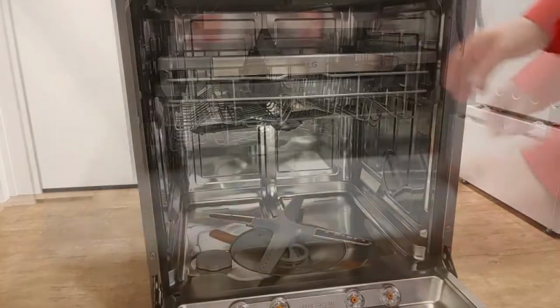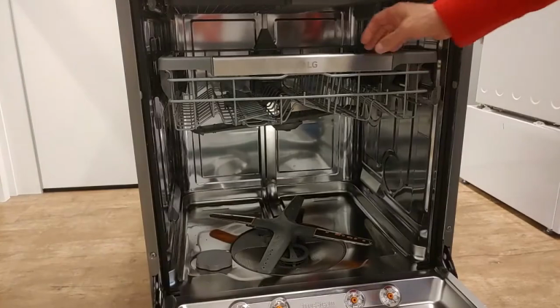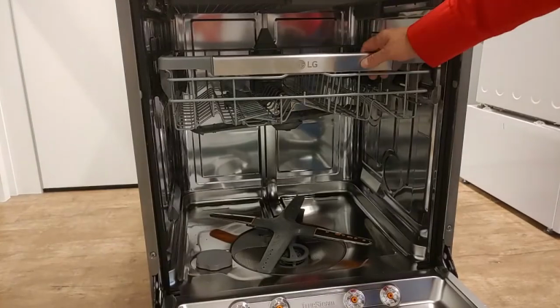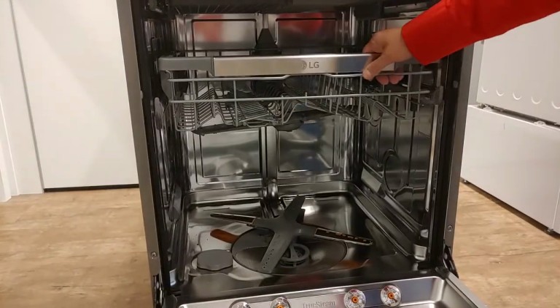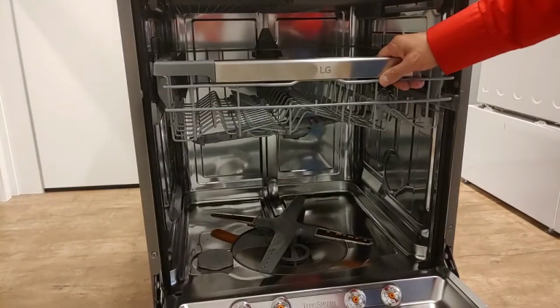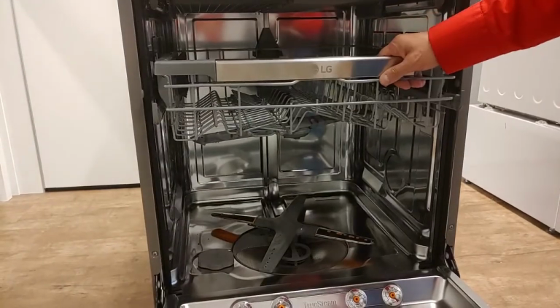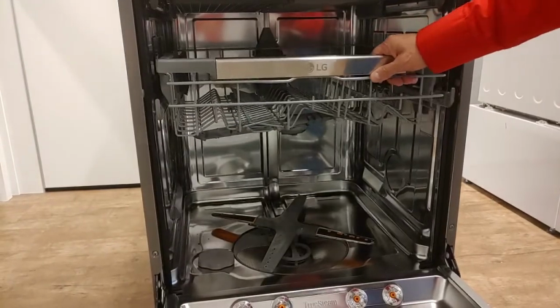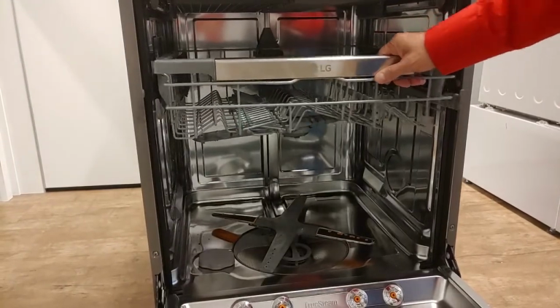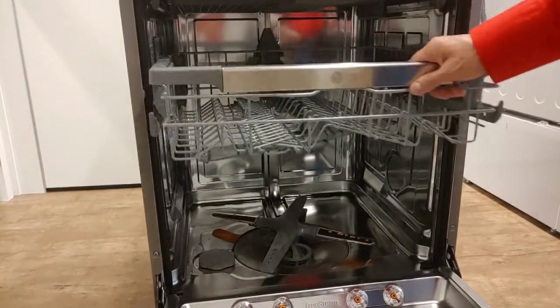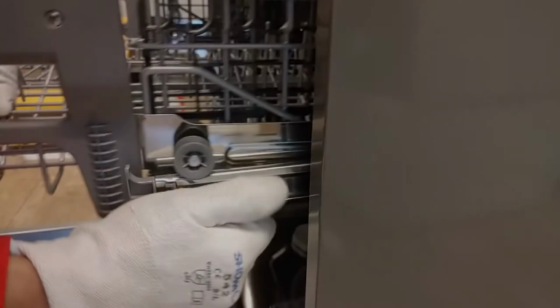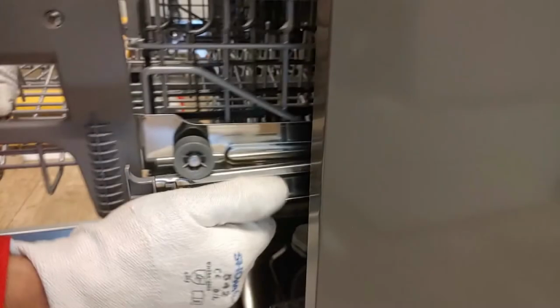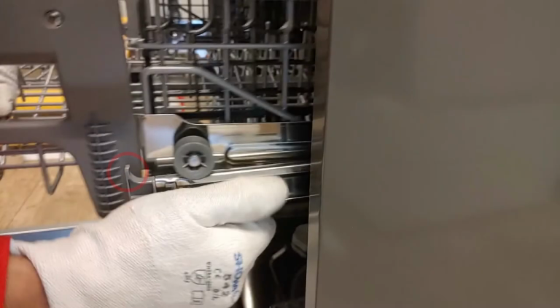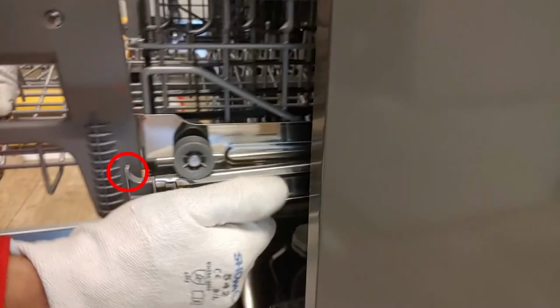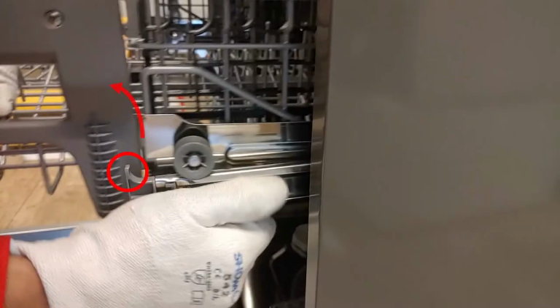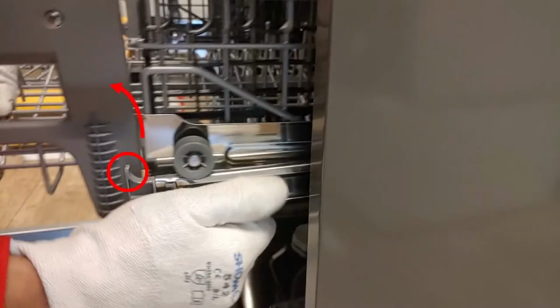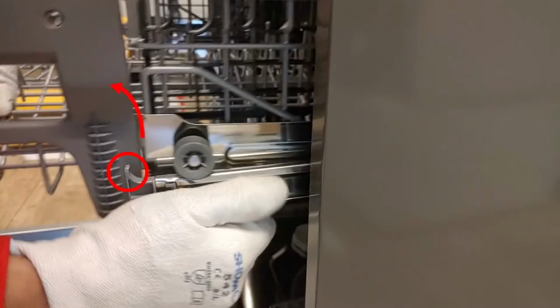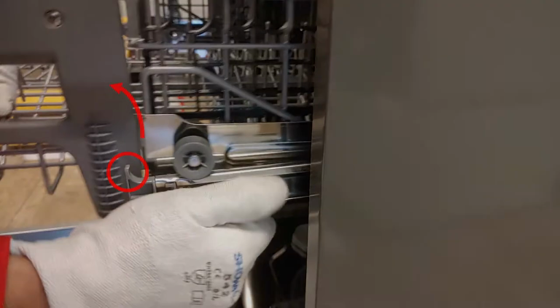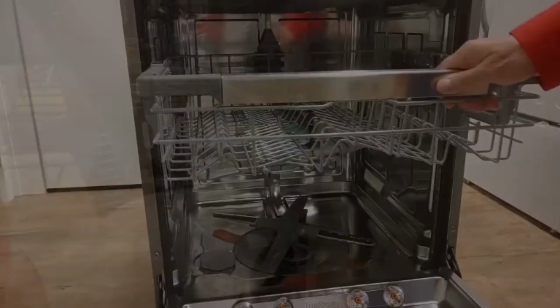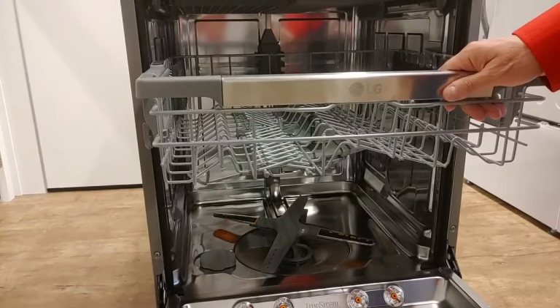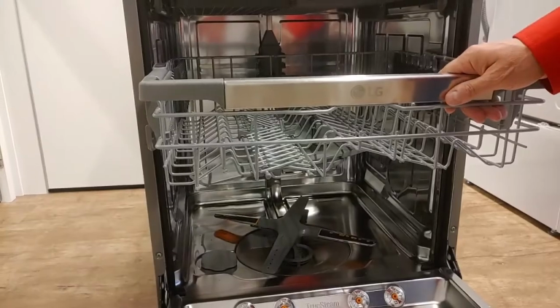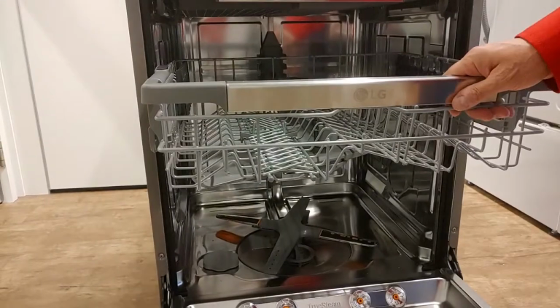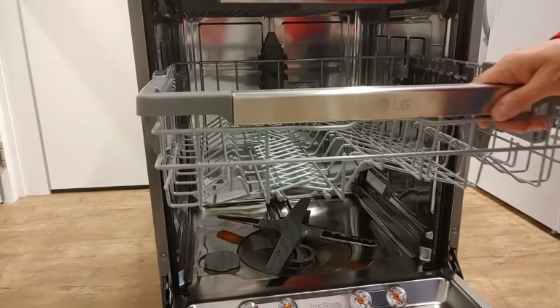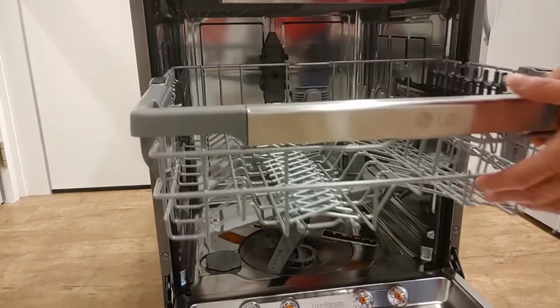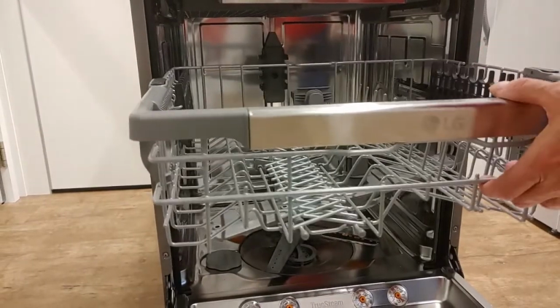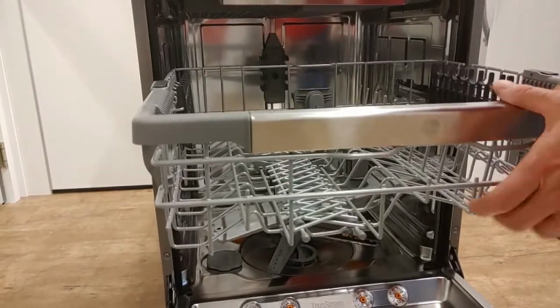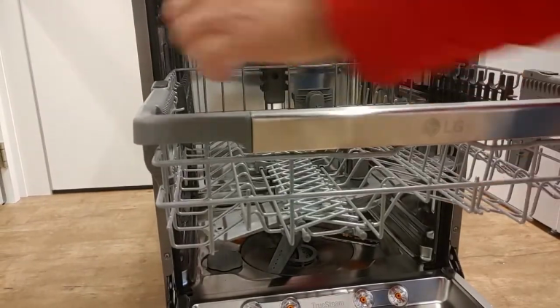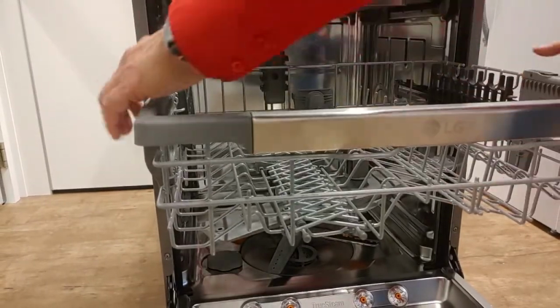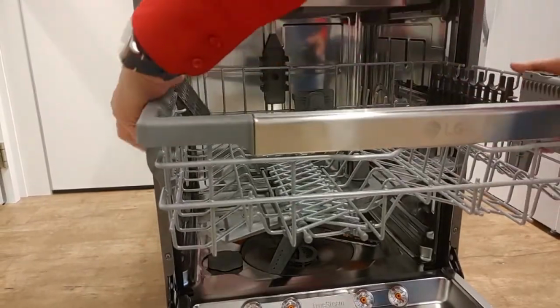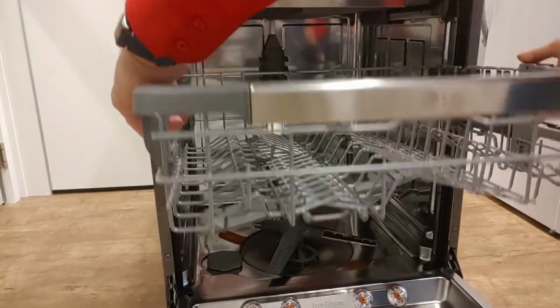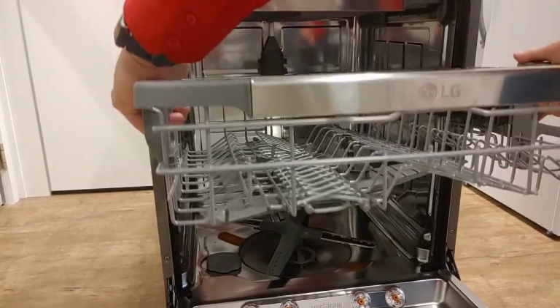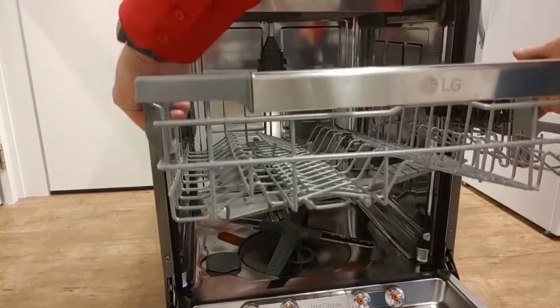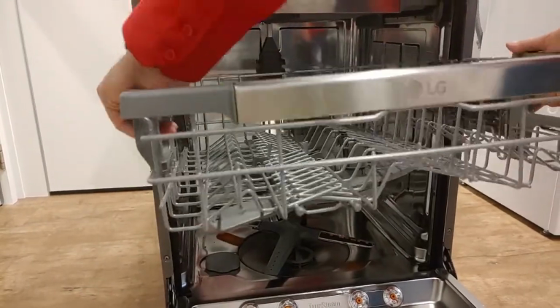When taking out the upper basket, note that there is a stopper. Pull back the drawer, then lift it up and pull it out completely.